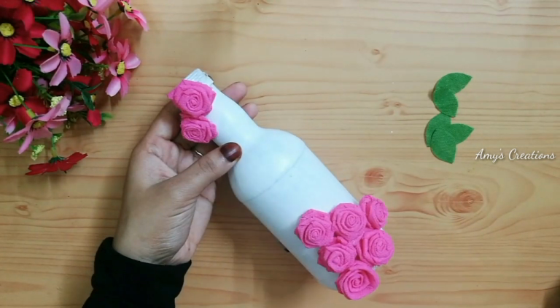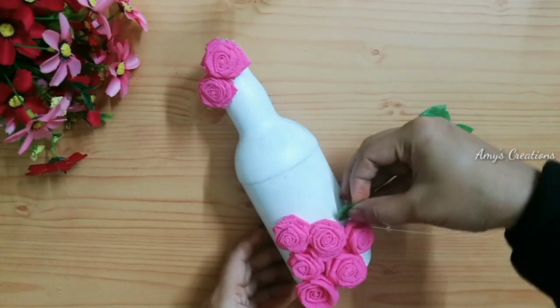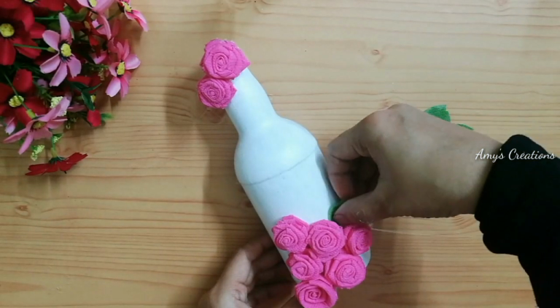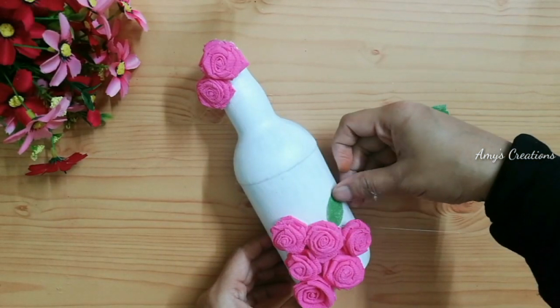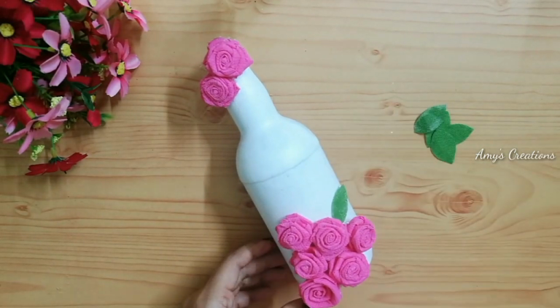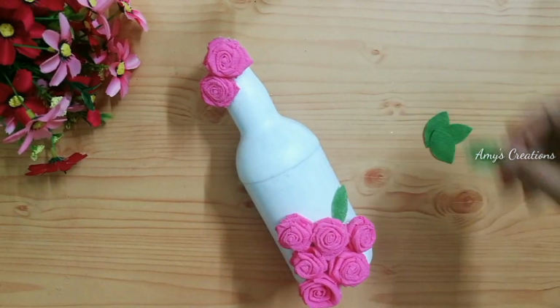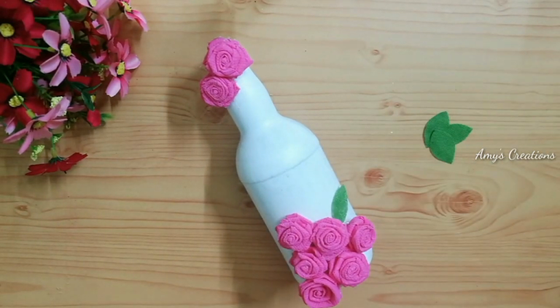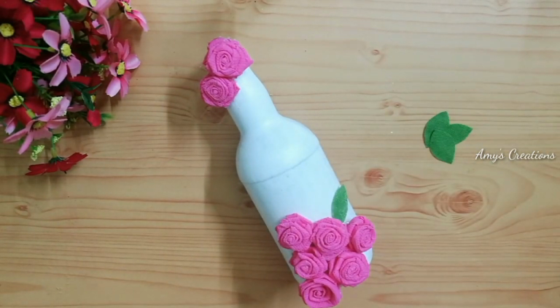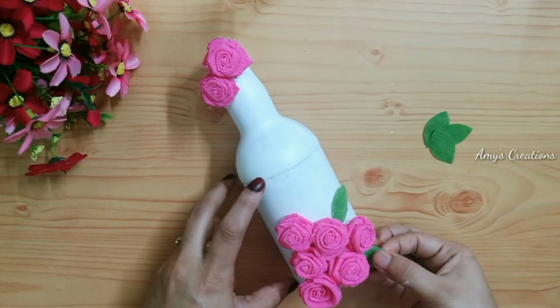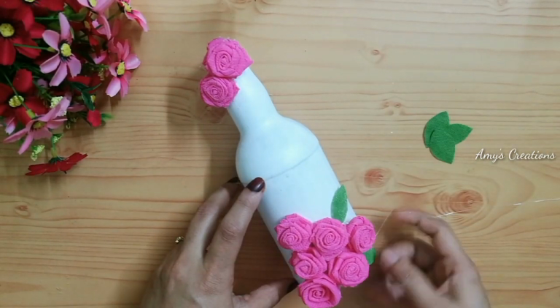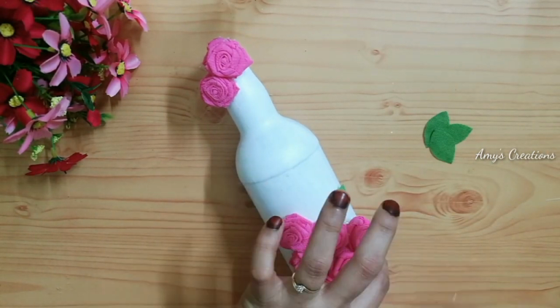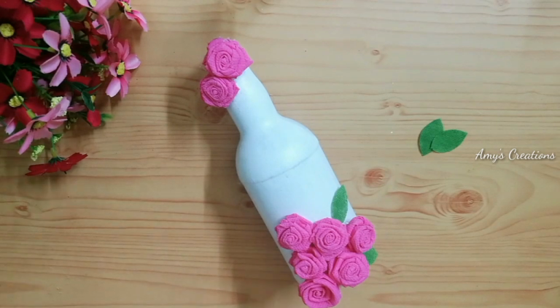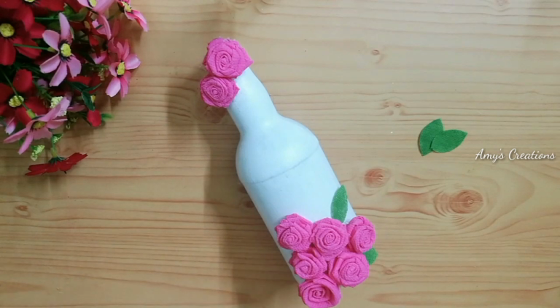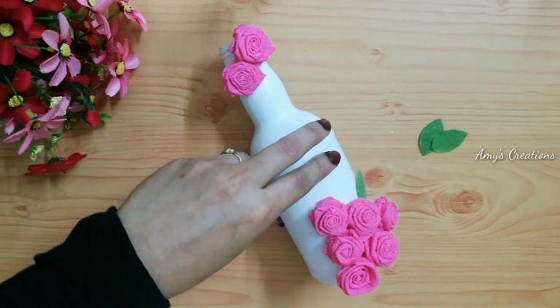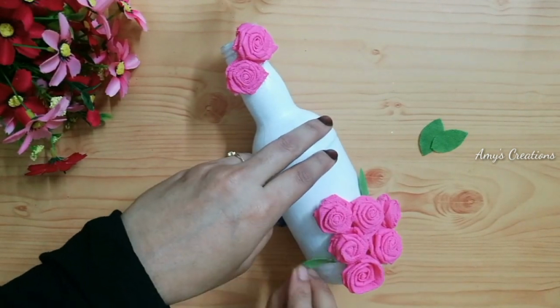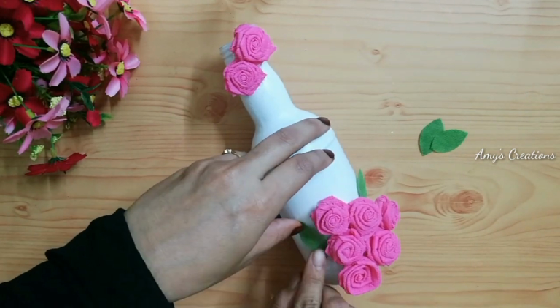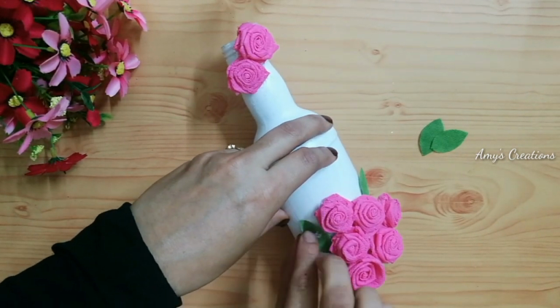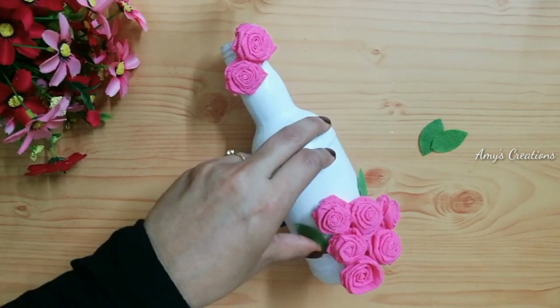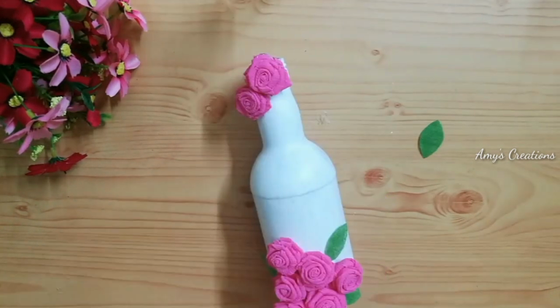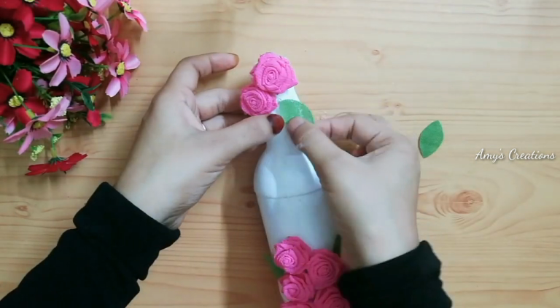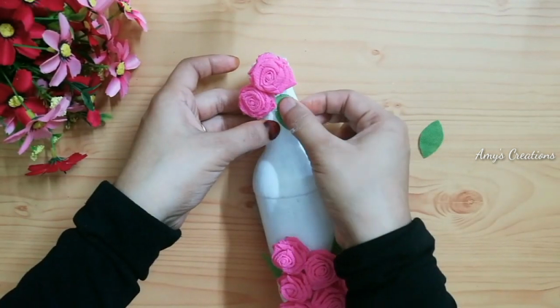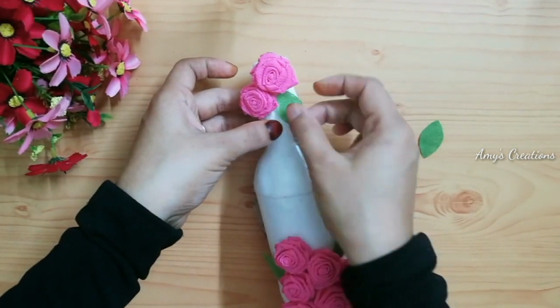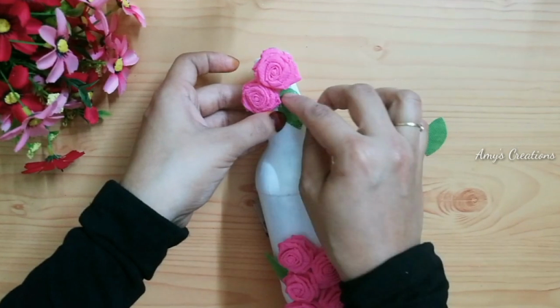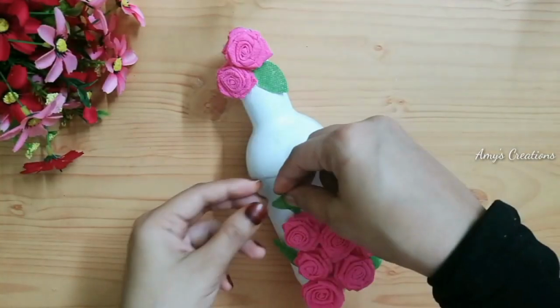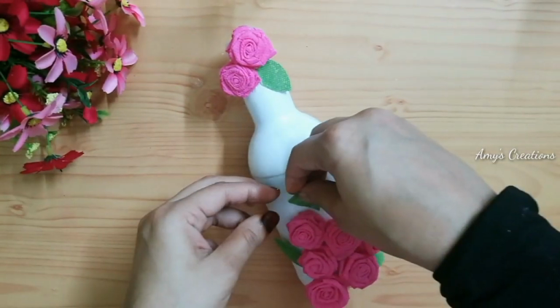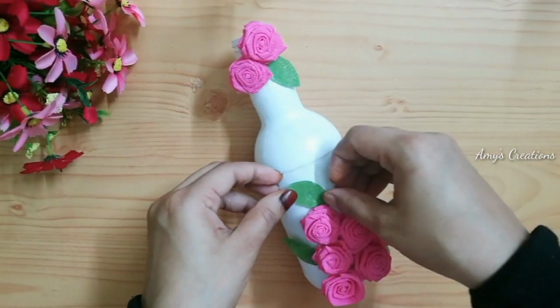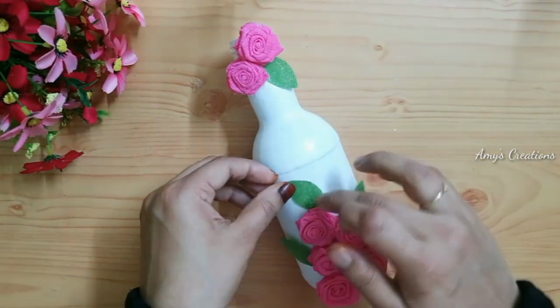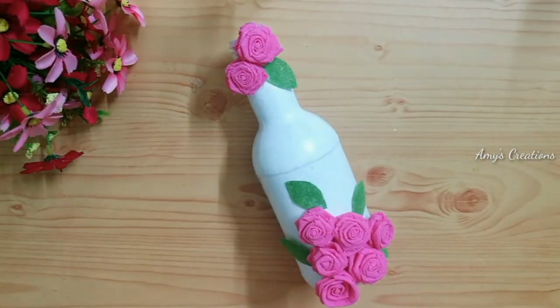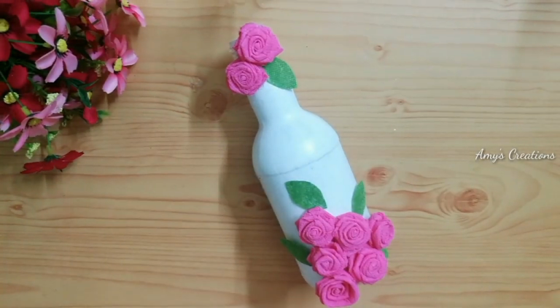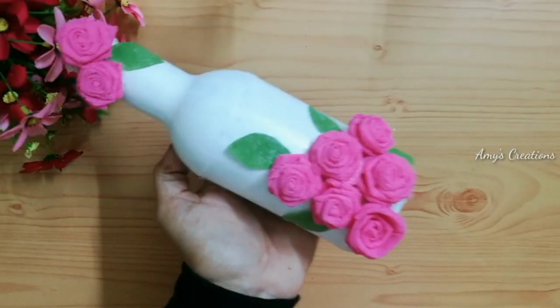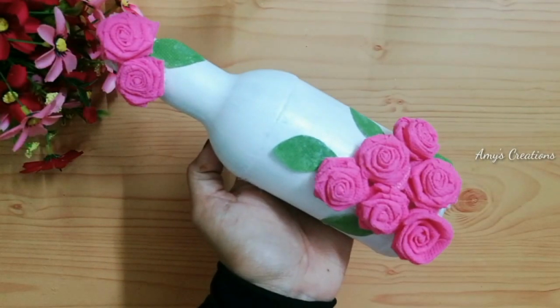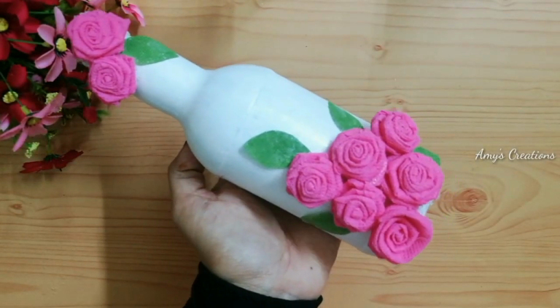Let's add the leaves to the flowers. We are ready for the bottle.